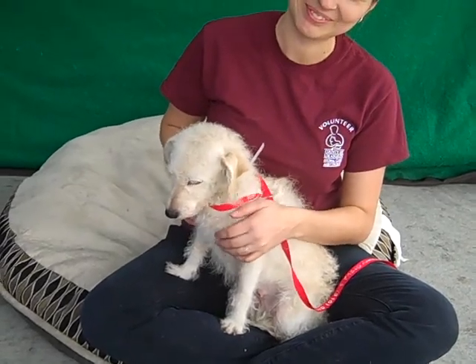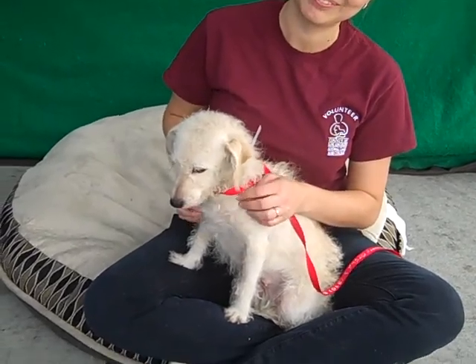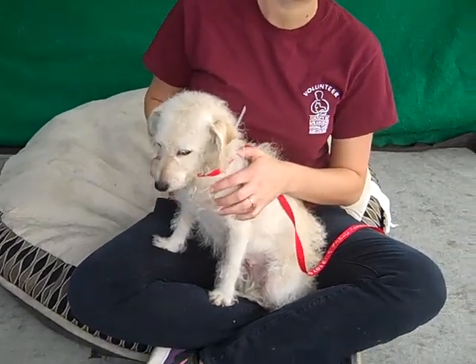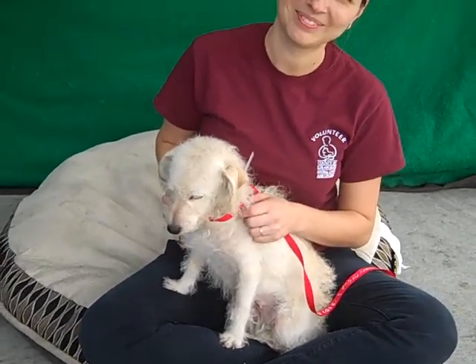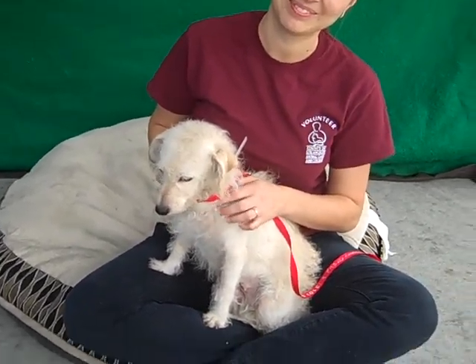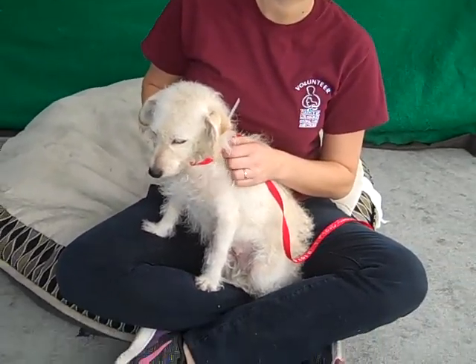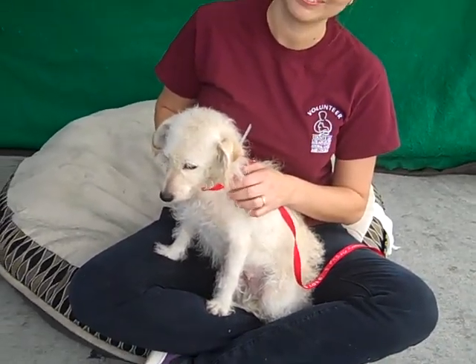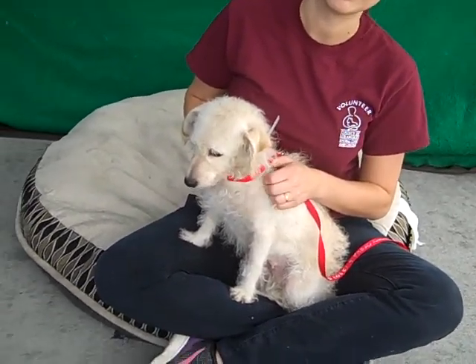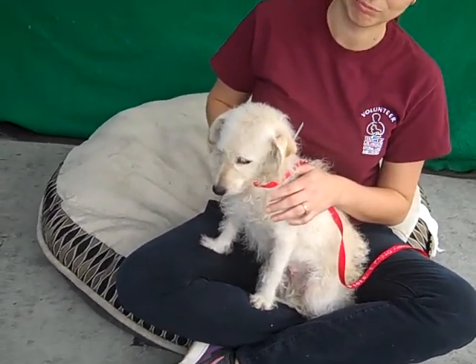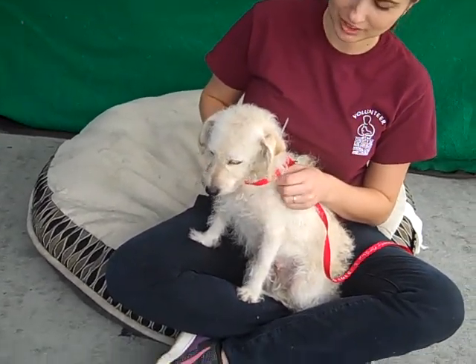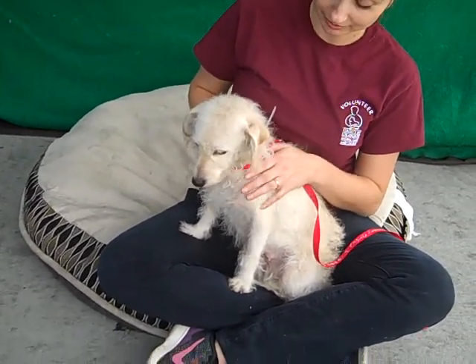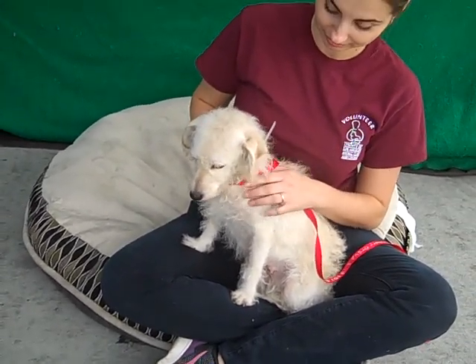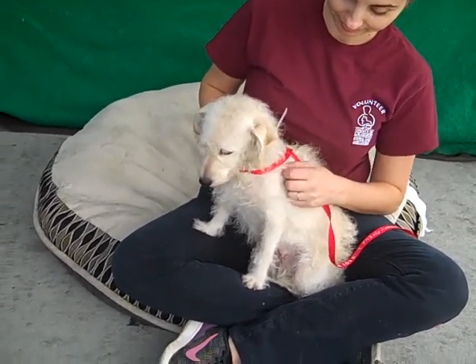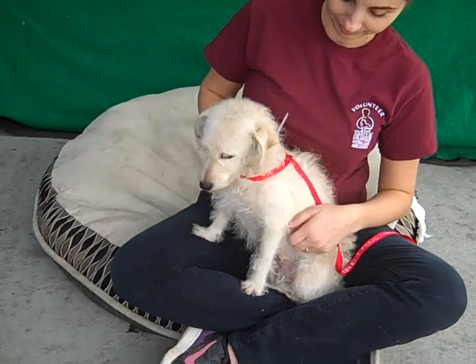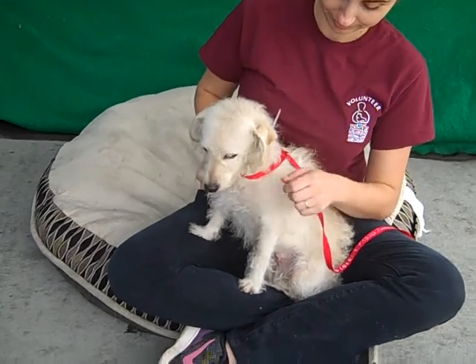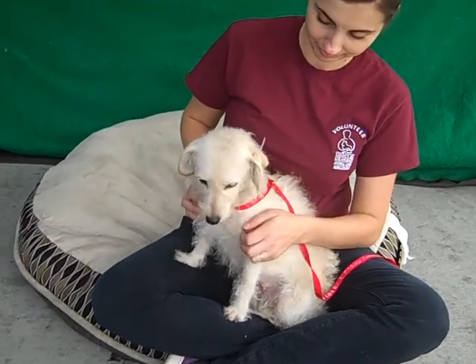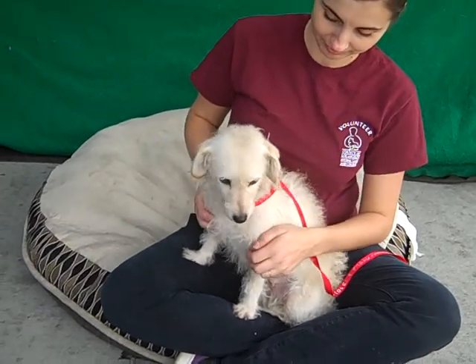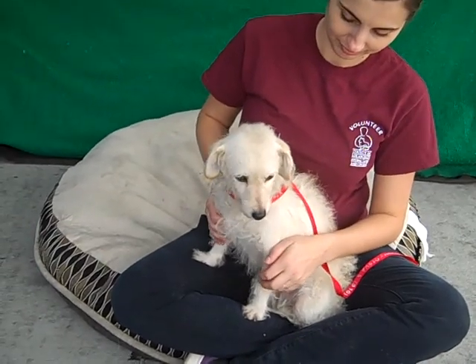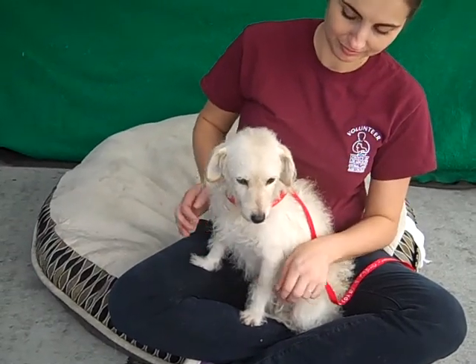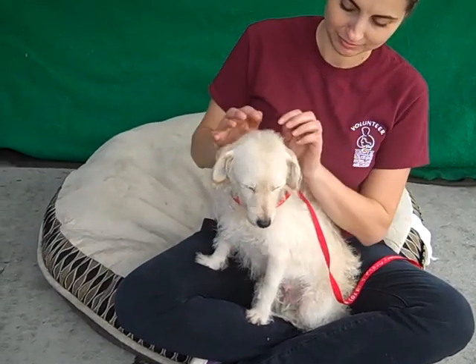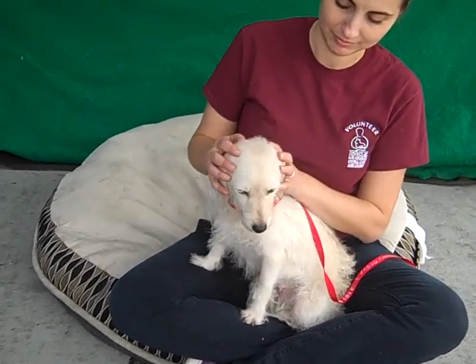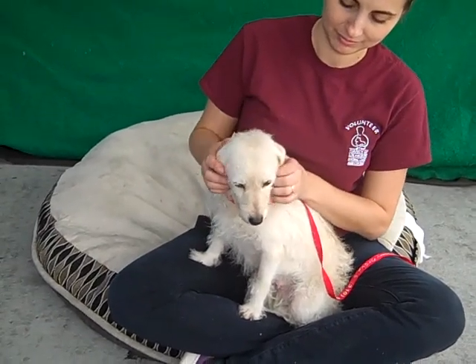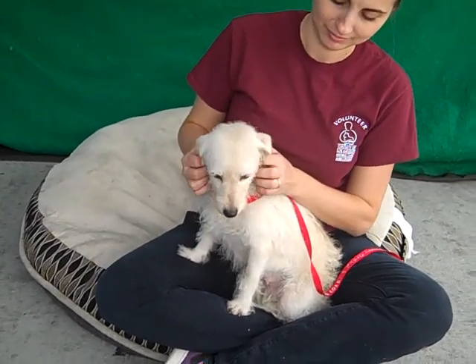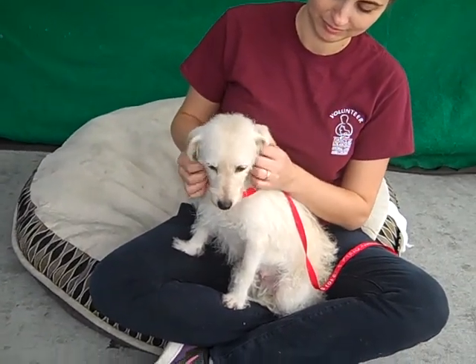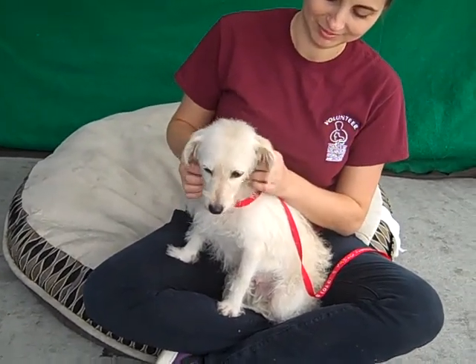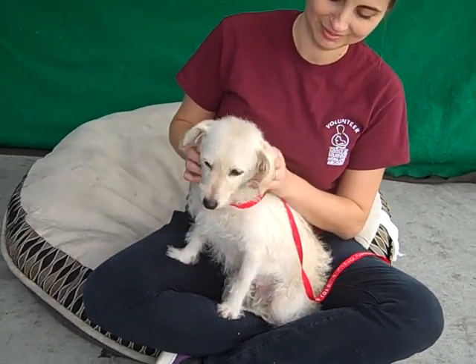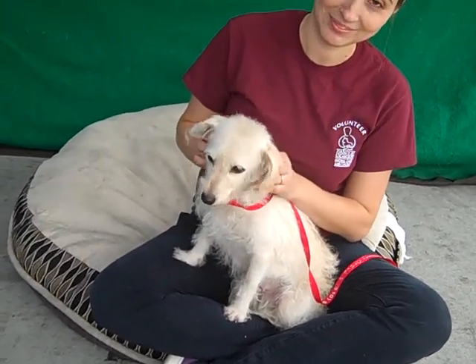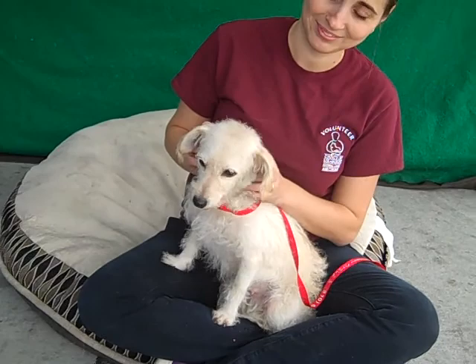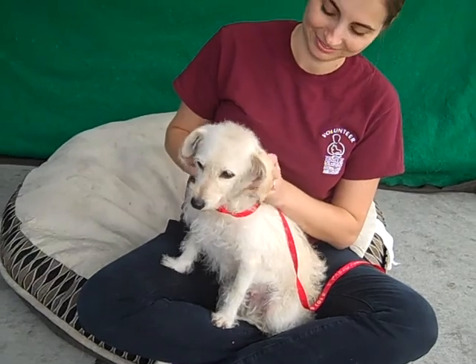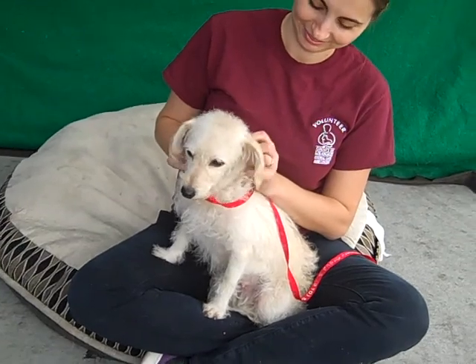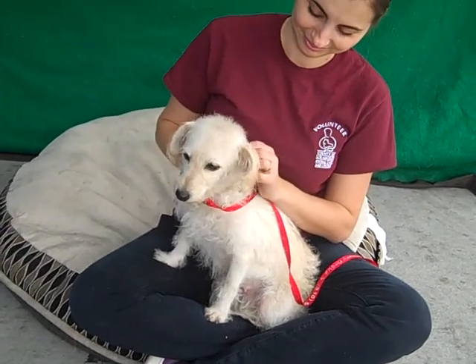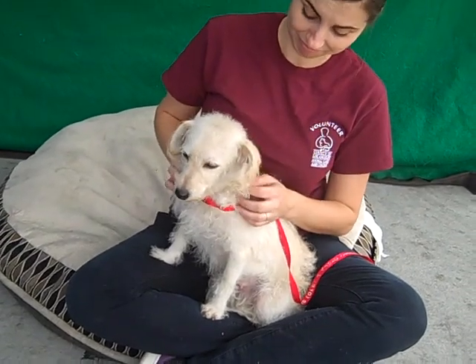She looks a little overwhelmed in the shelter. She's gotten a little bit better, but she's just been spayed so I don't think she feels too great right now. What a great dog — she walks really well on leash.